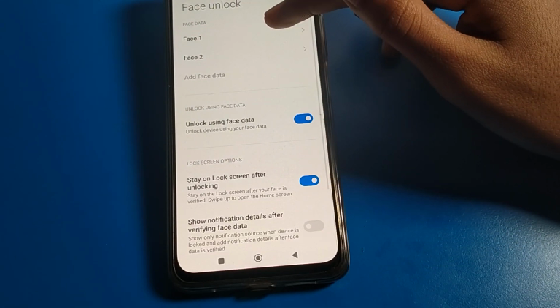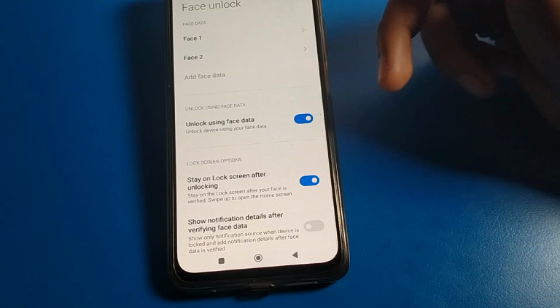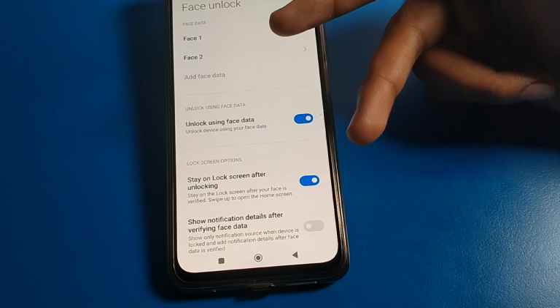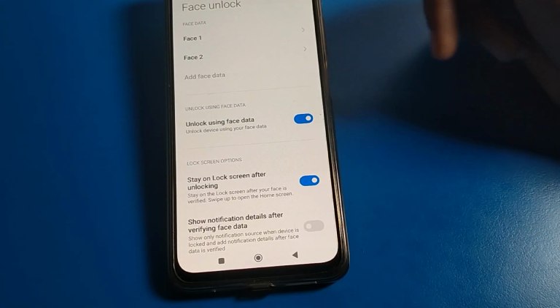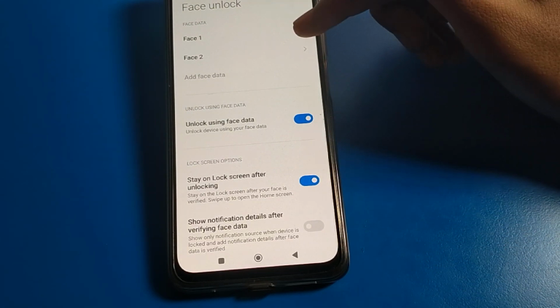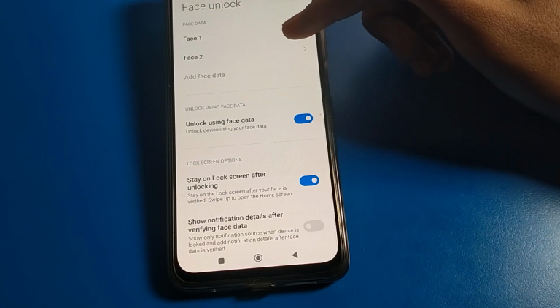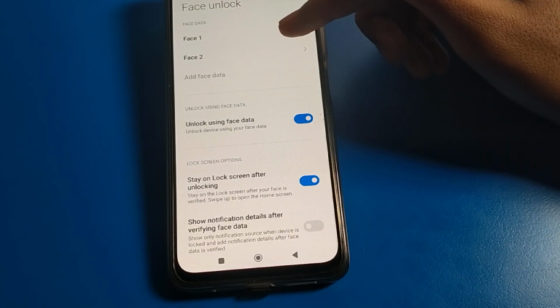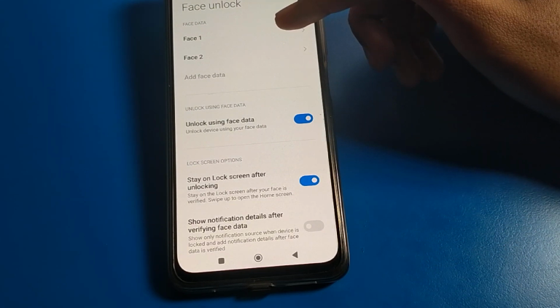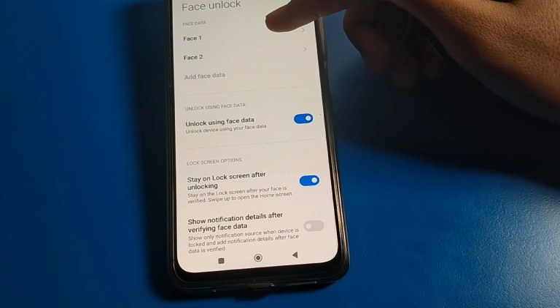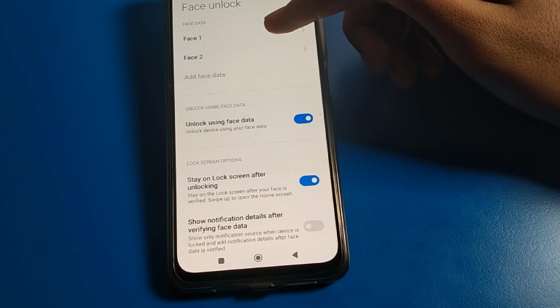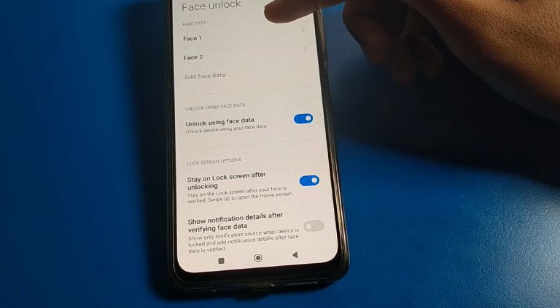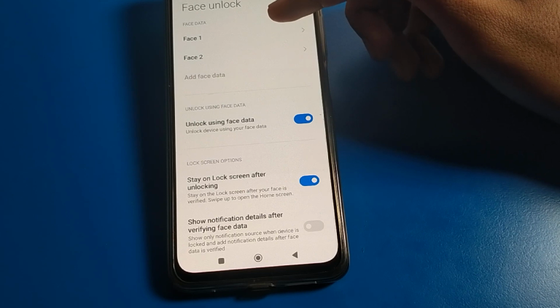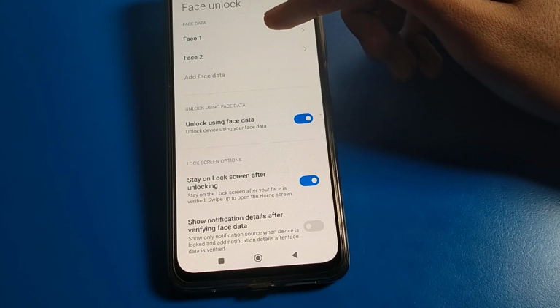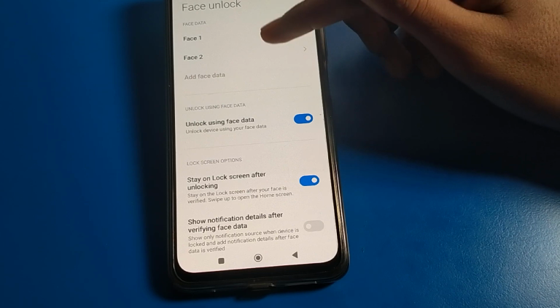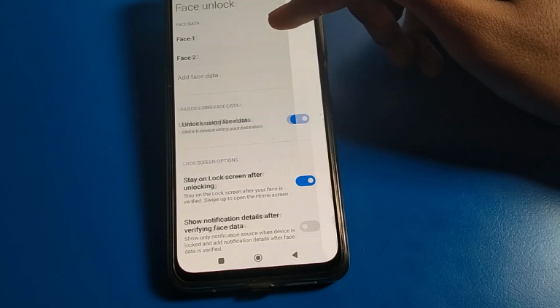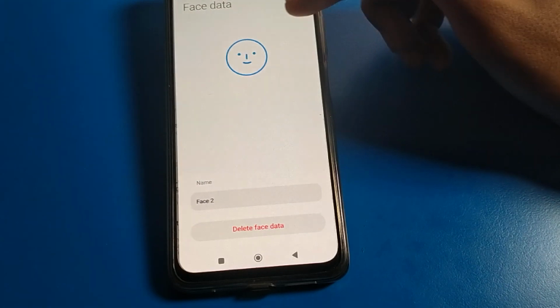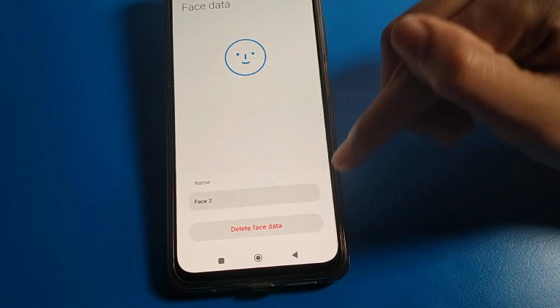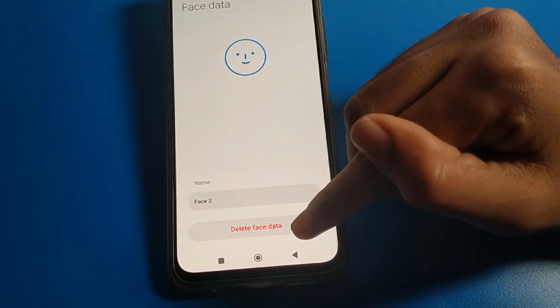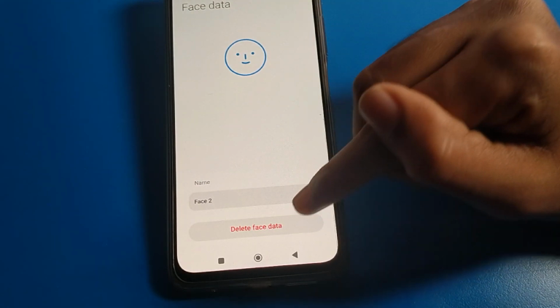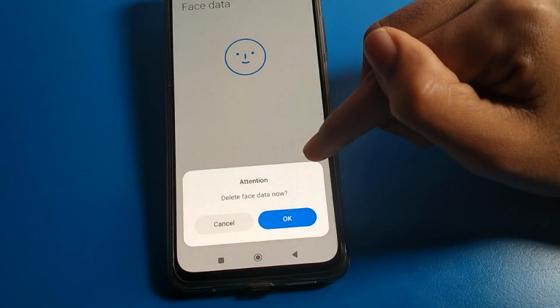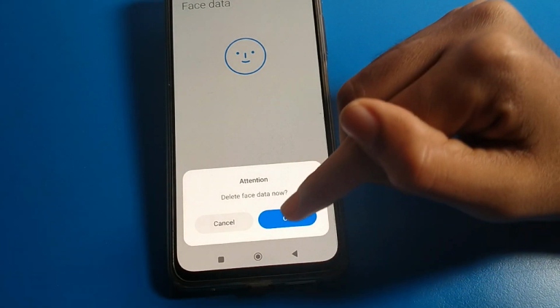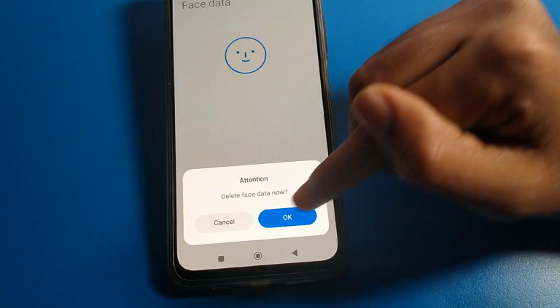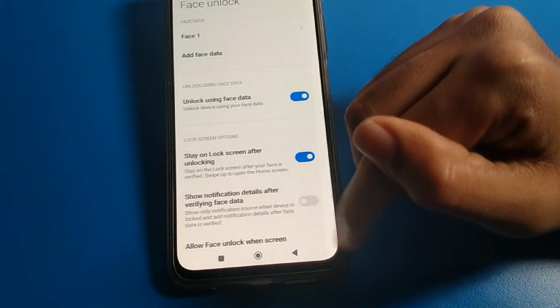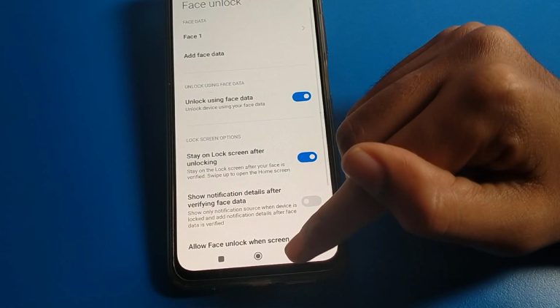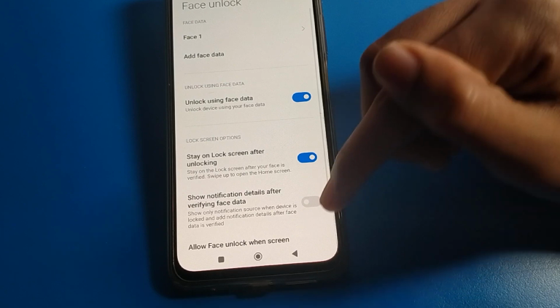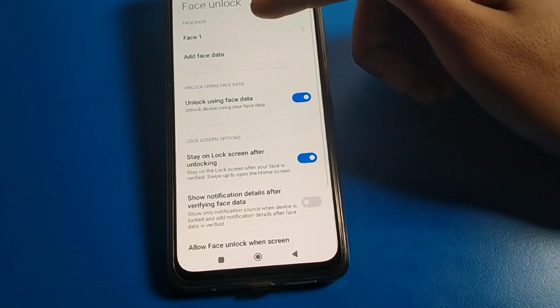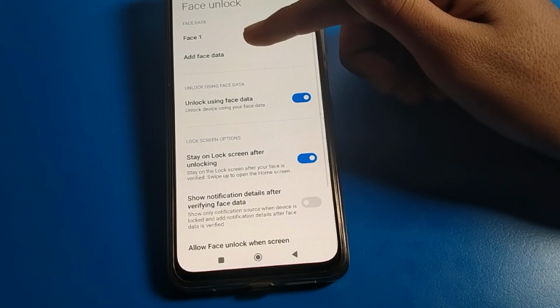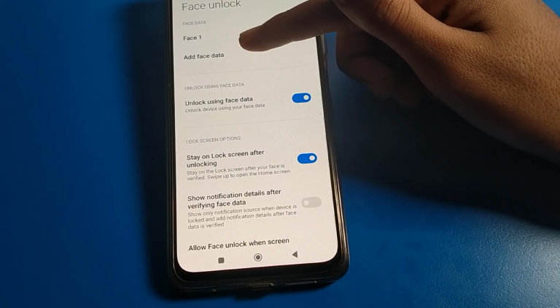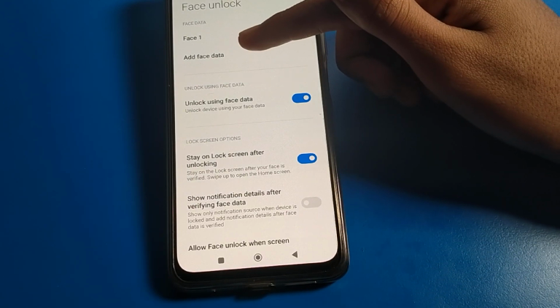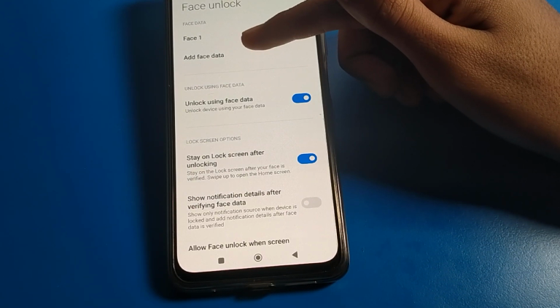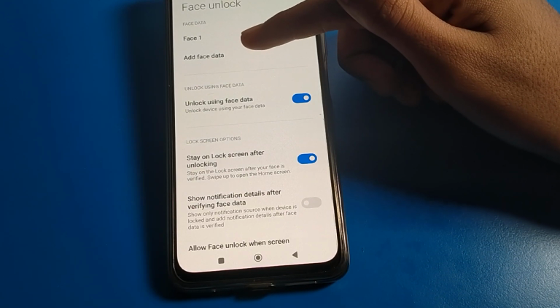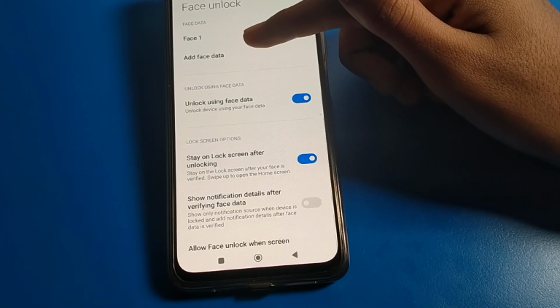As you can see, I have two face locks. So guys, you have your two face locks — you can delete one face lock, meaning you can remove one face lock data. And if you want to add new data, it means you can add a new face lock.